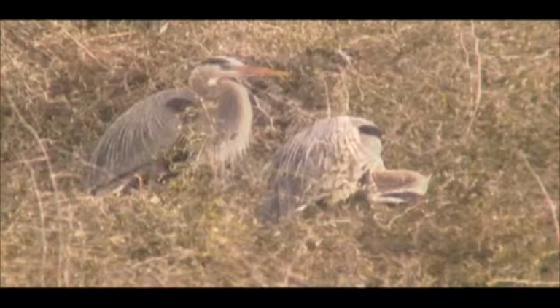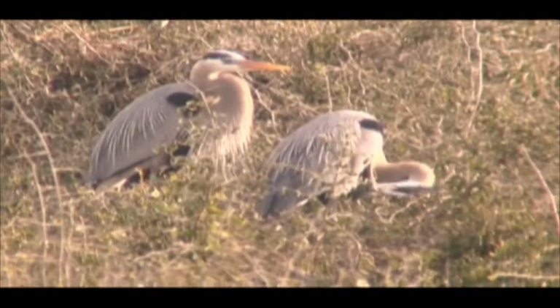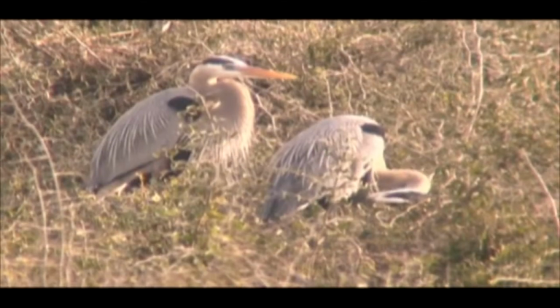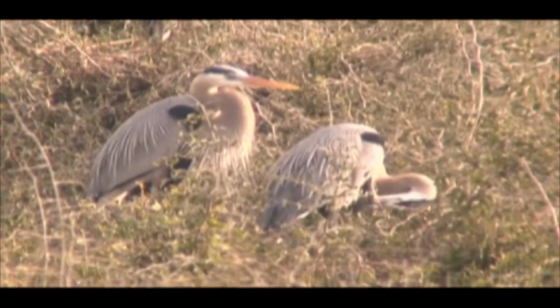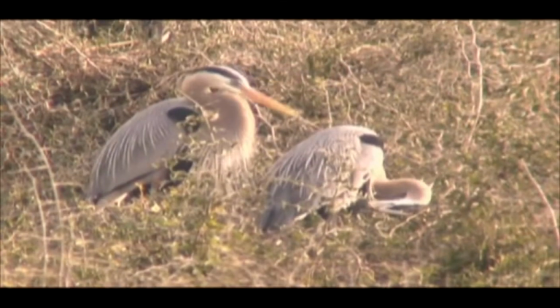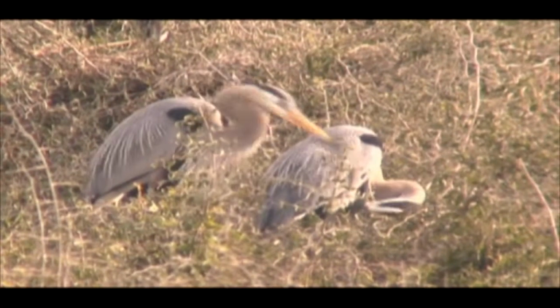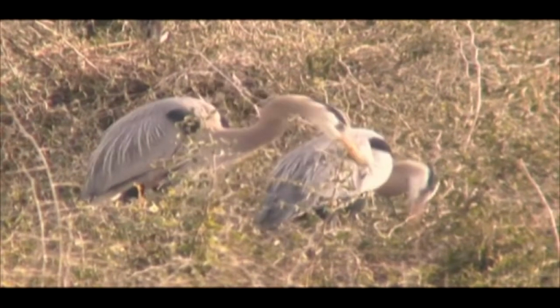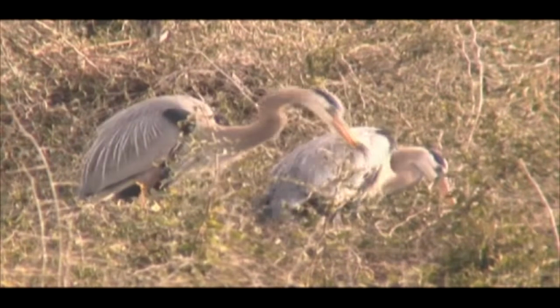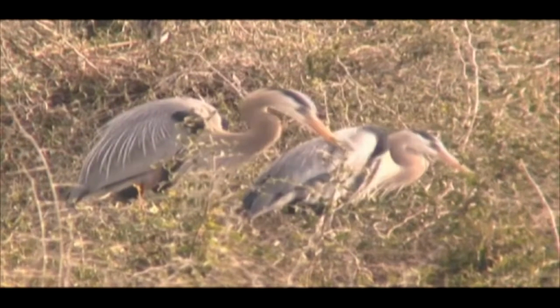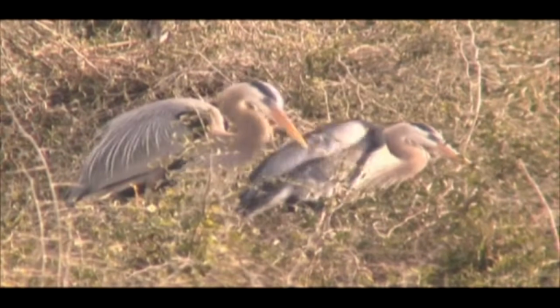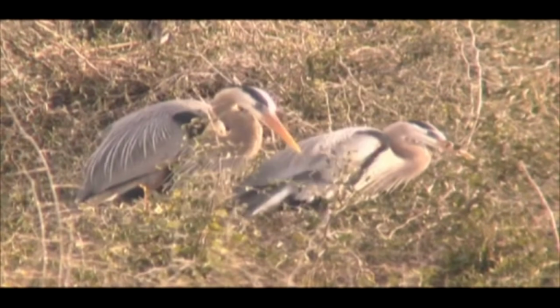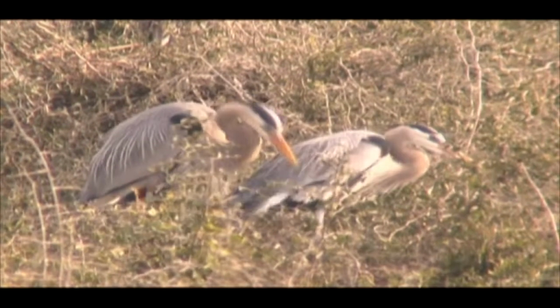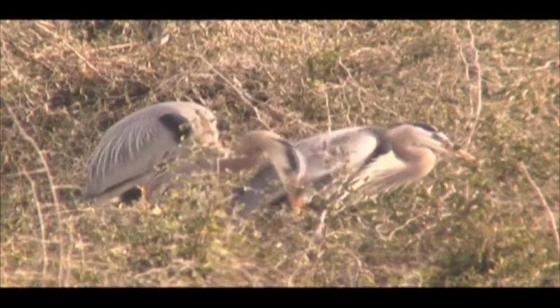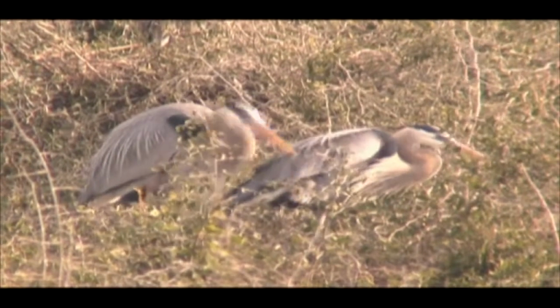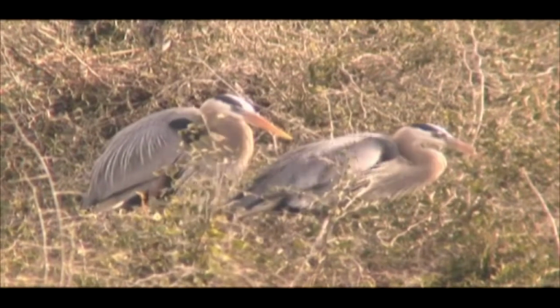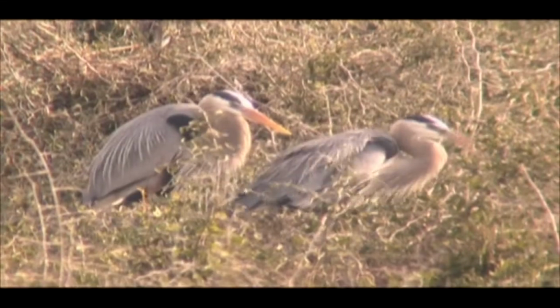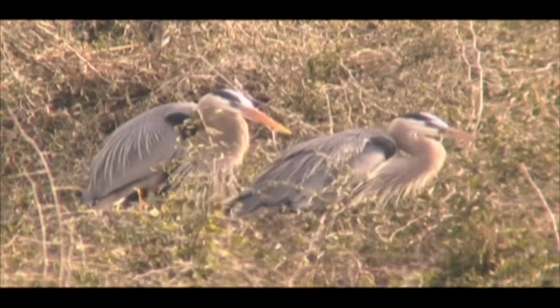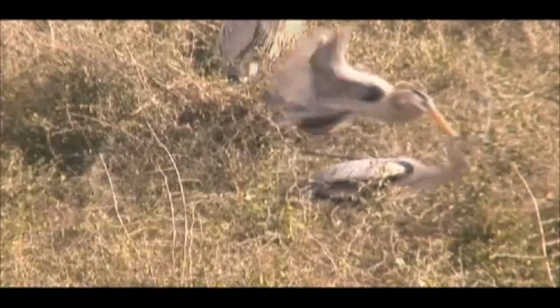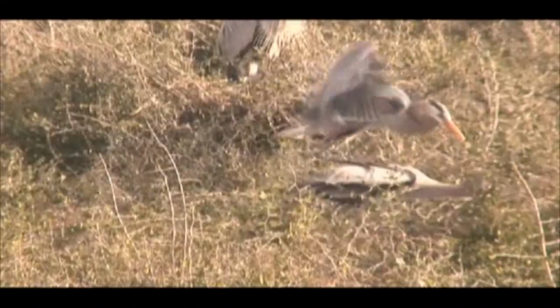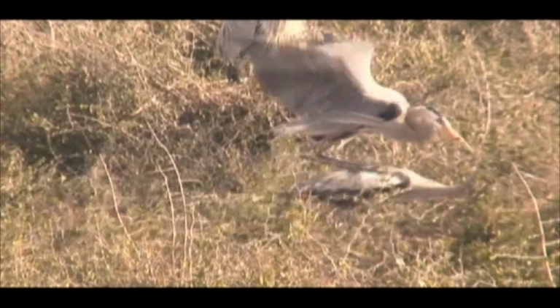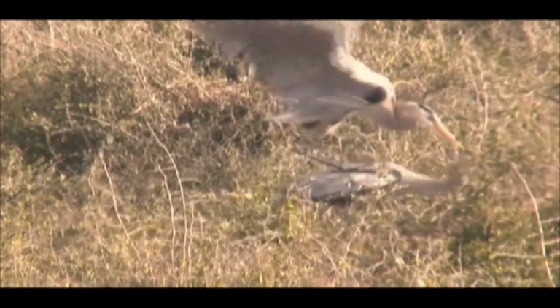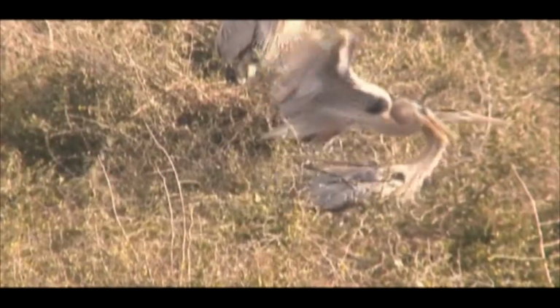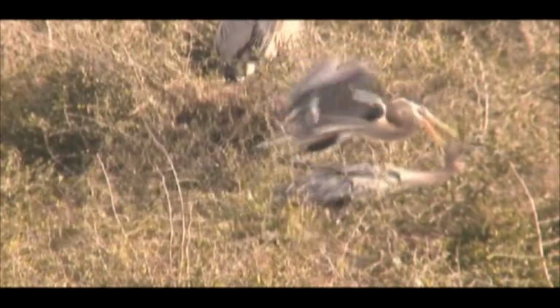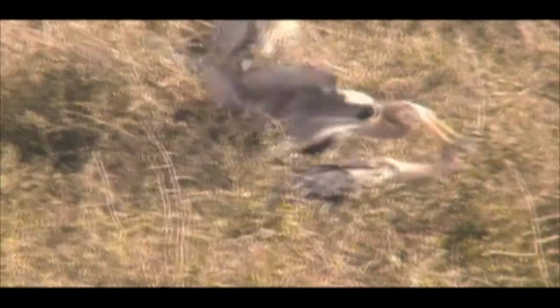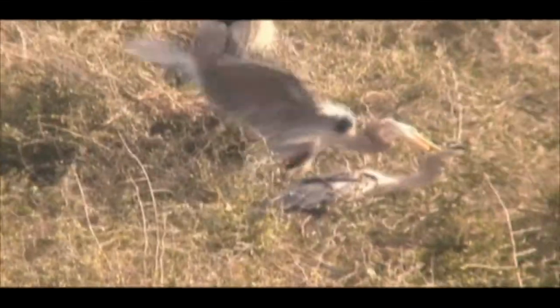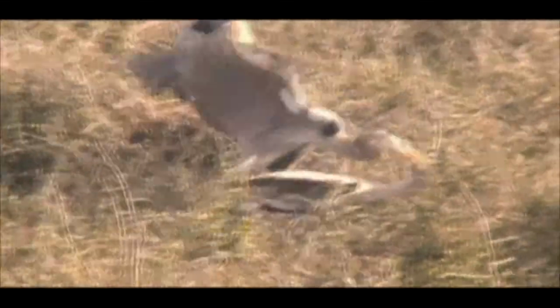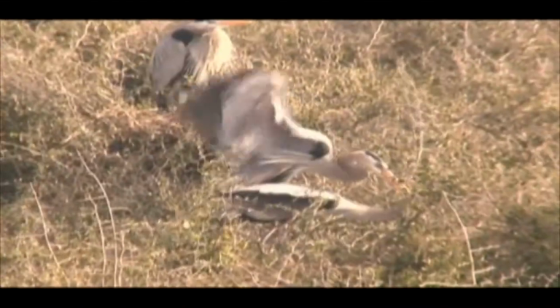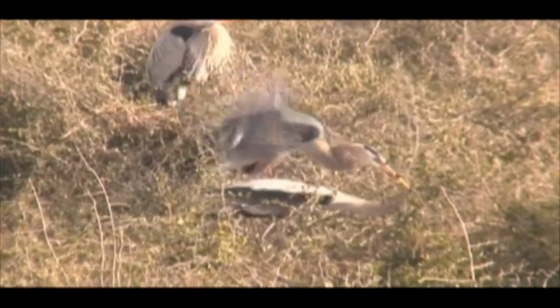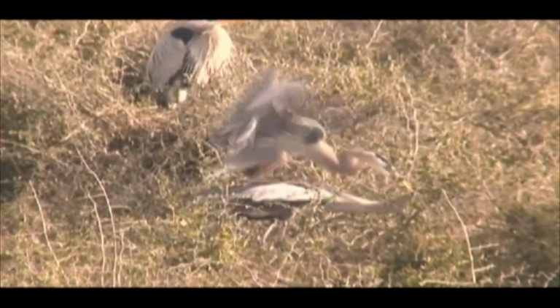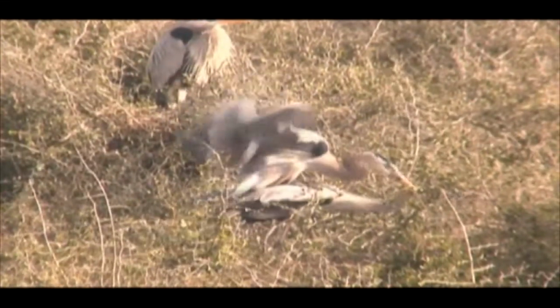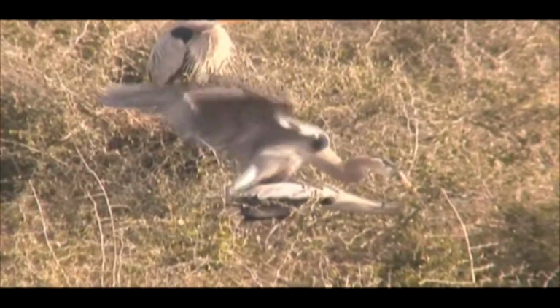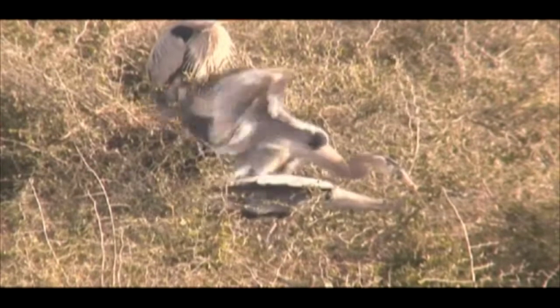When a mate finally appears, the pair will begin bonding as they groom one another and touch bills. Next they will build their nest, mate, and begin incubating eggs and raising a new generation.